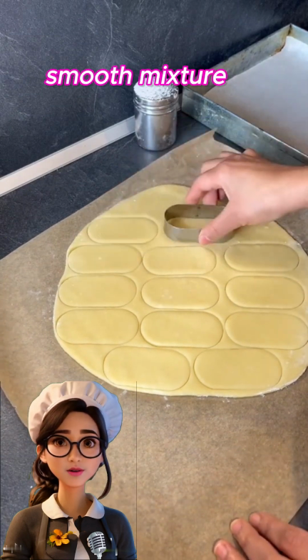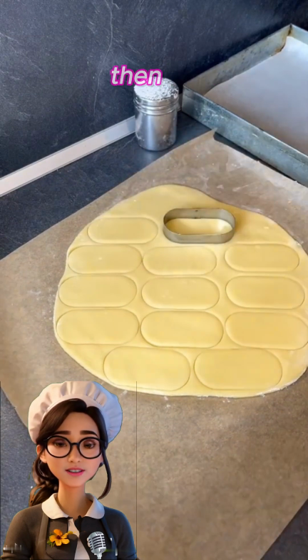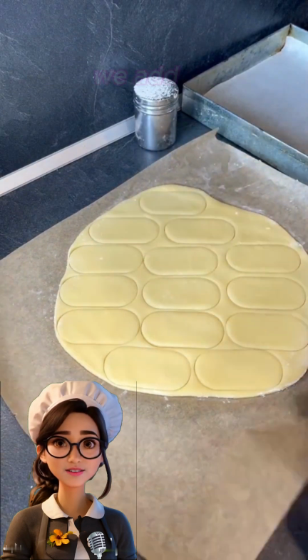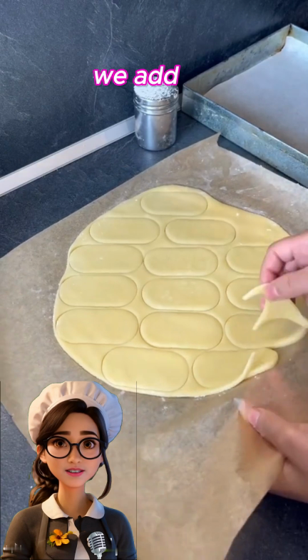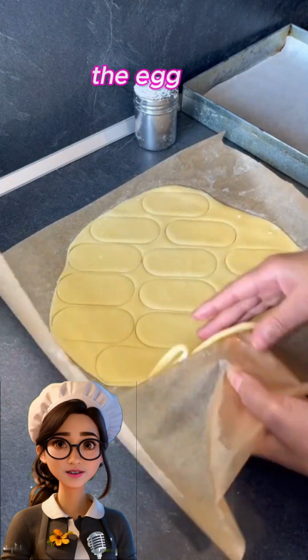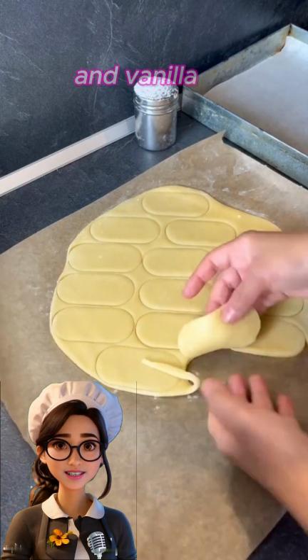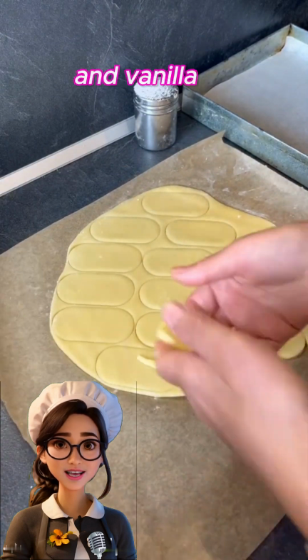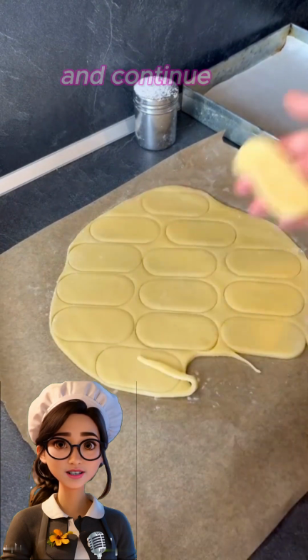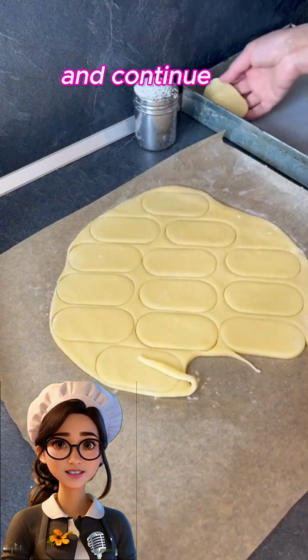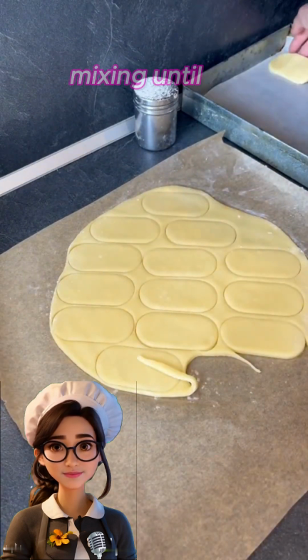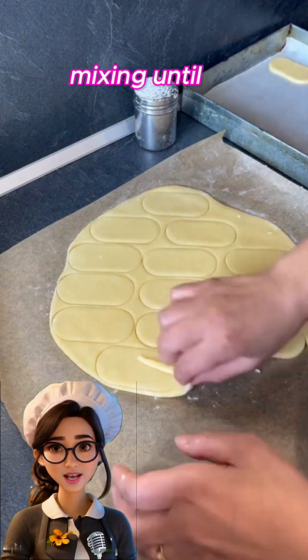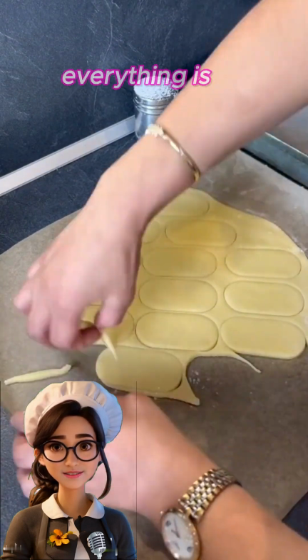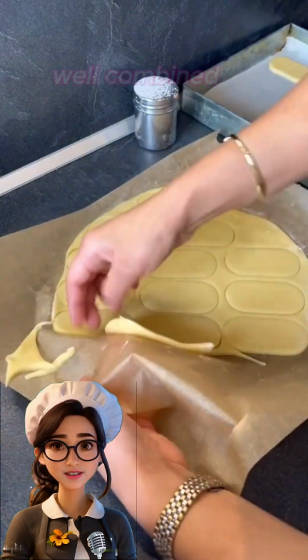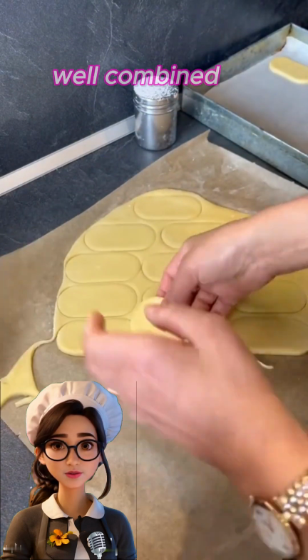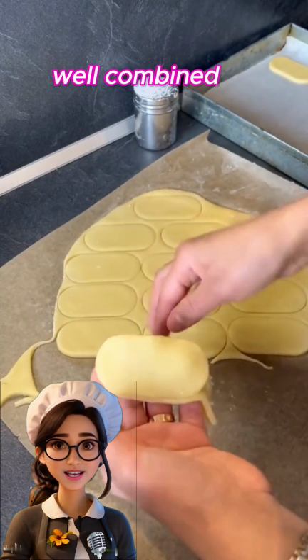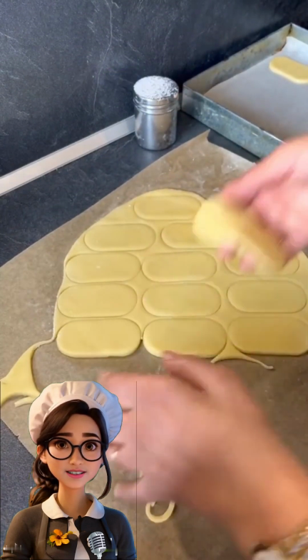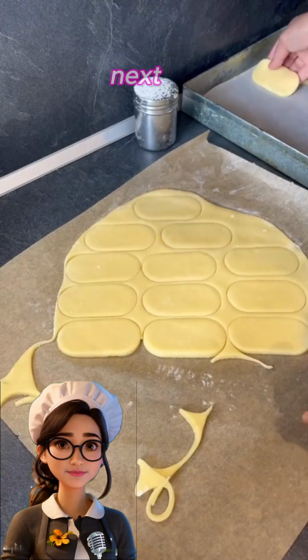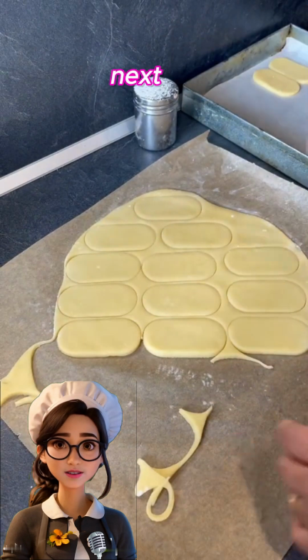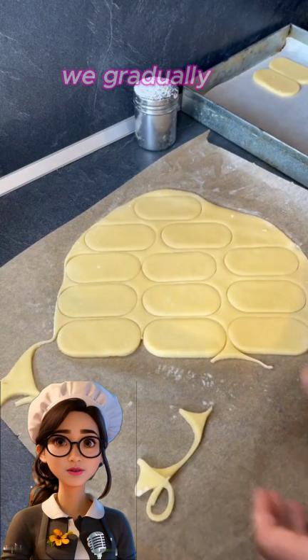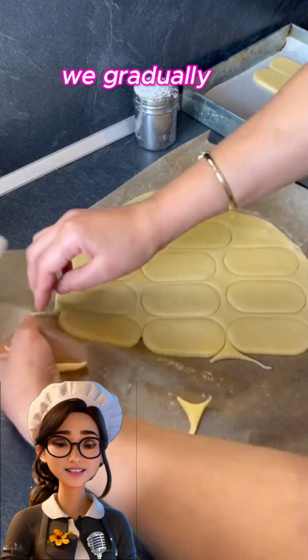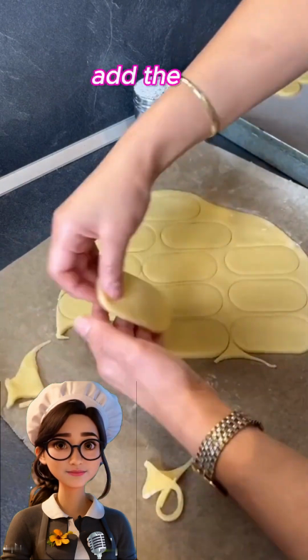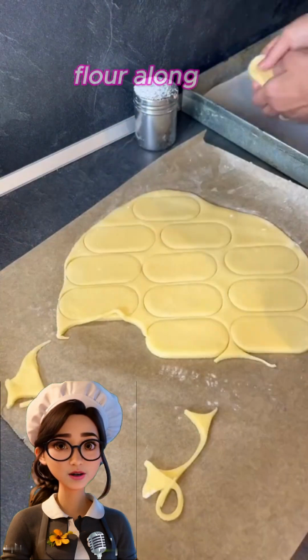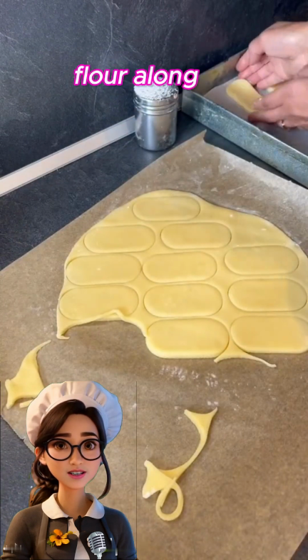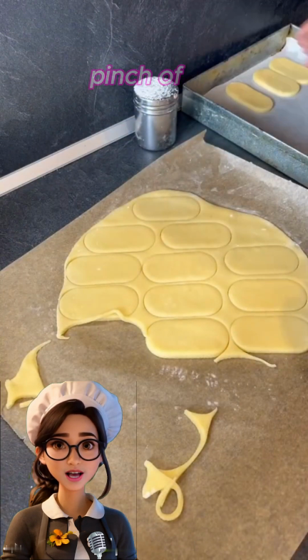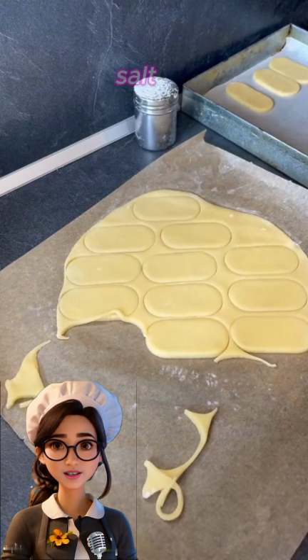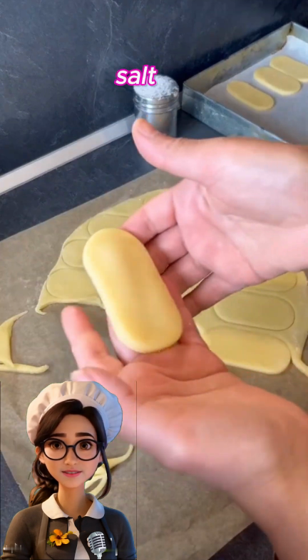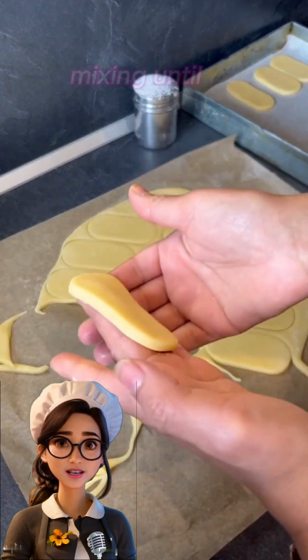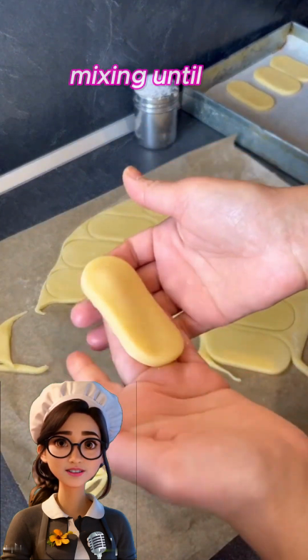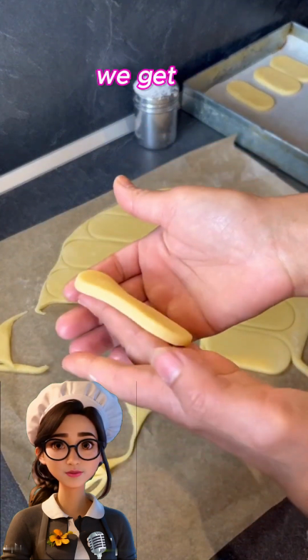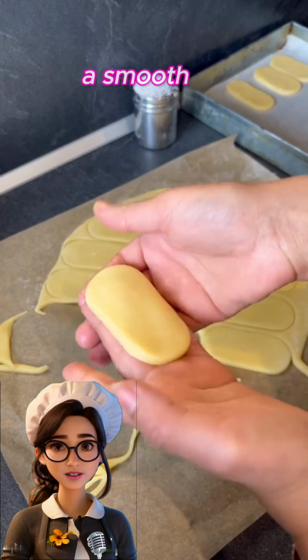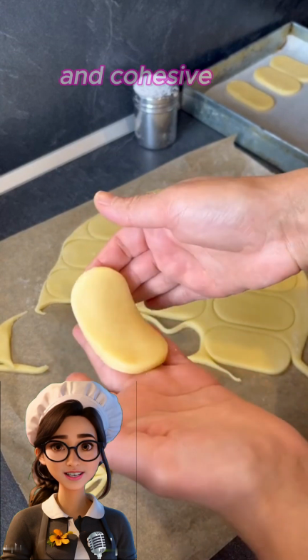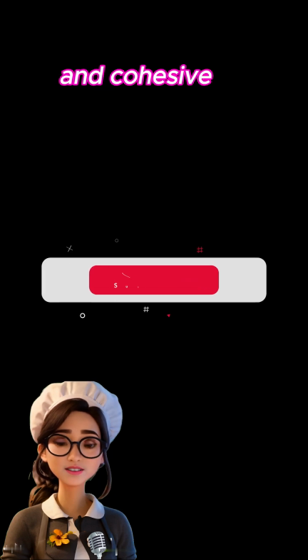Then, we add the egg and vanilla and continue mixing until everything is well combined. Next, we gradually add the flour along with a pinch of salt, mixing until we get a smooth and cohesive dough.